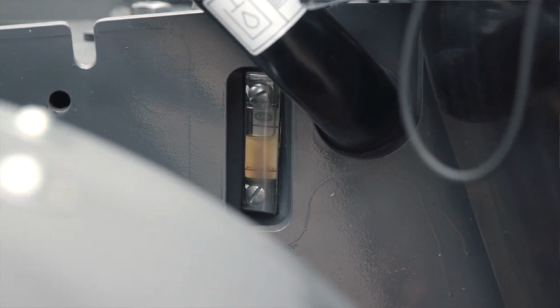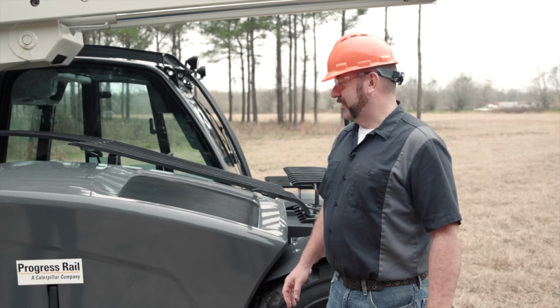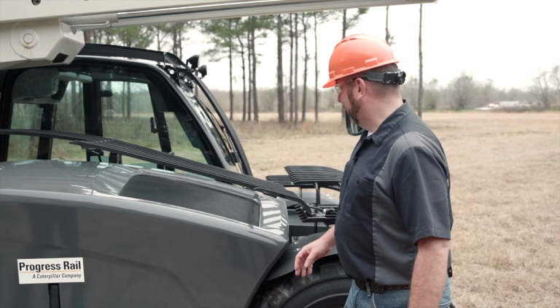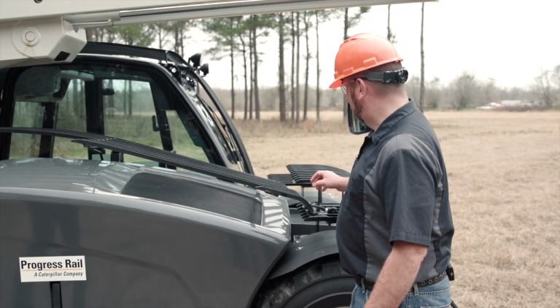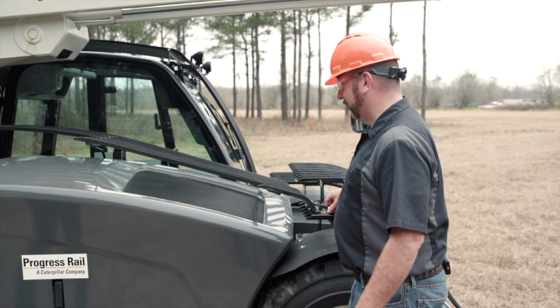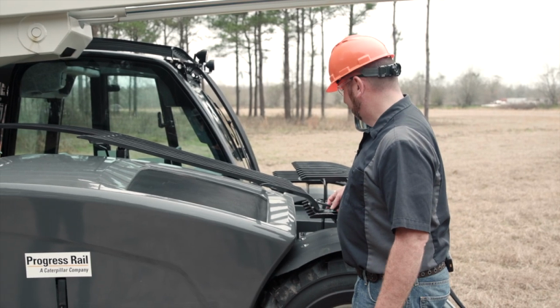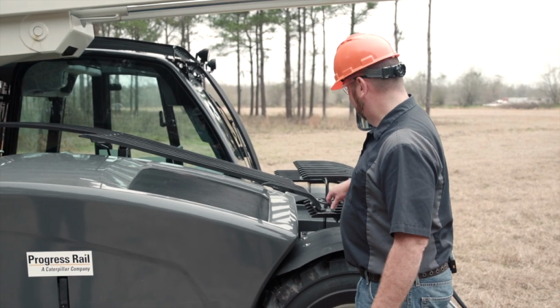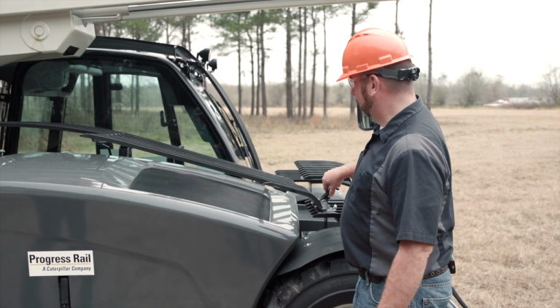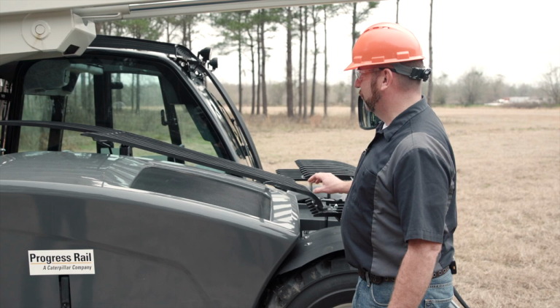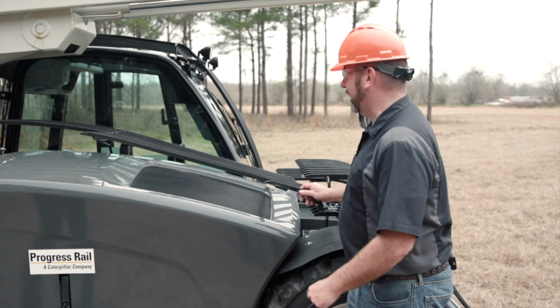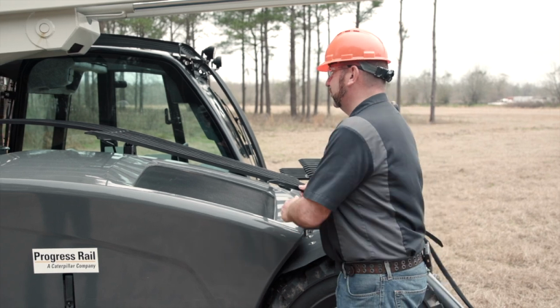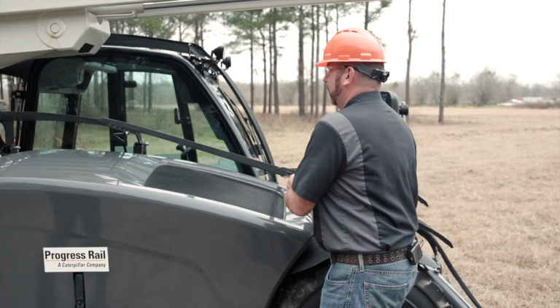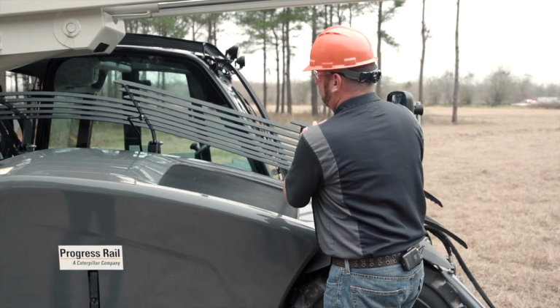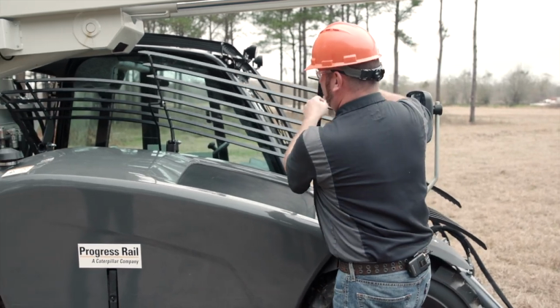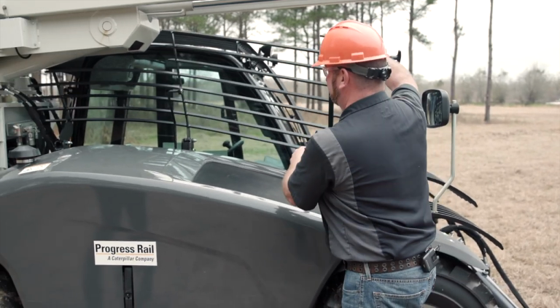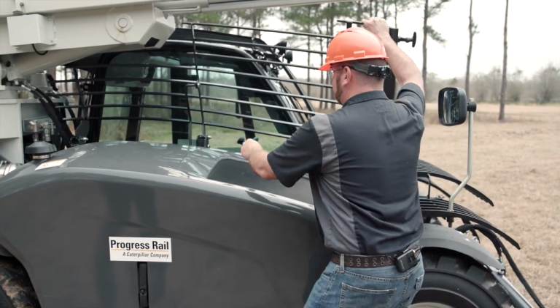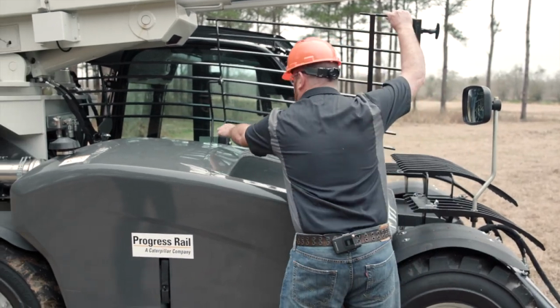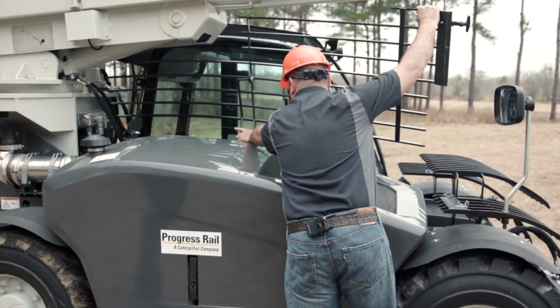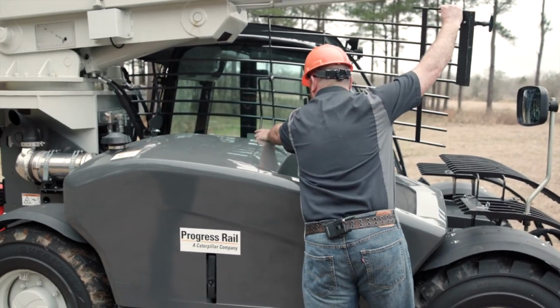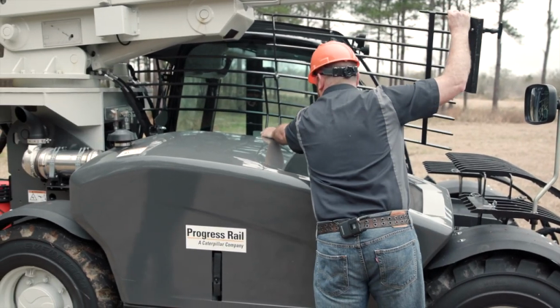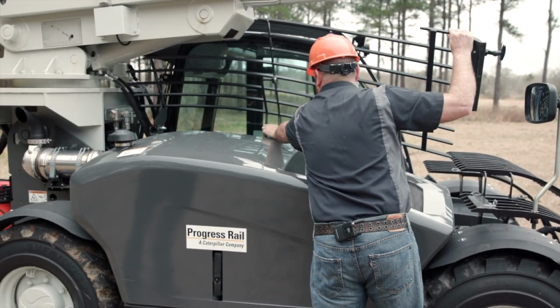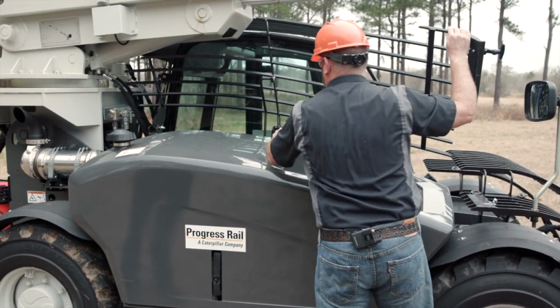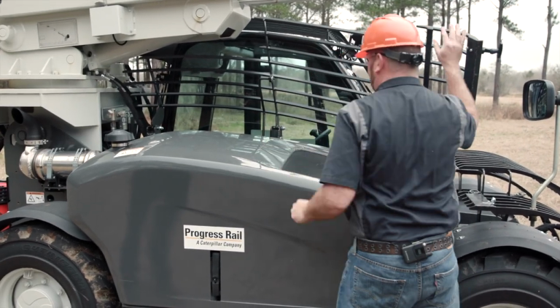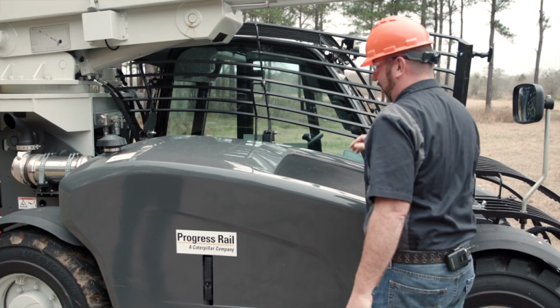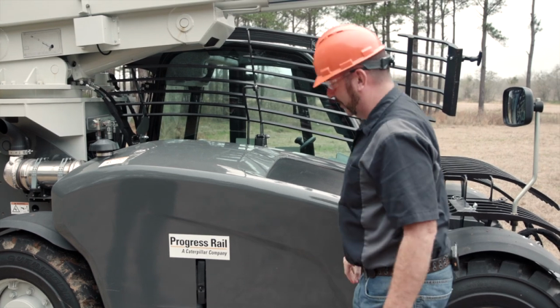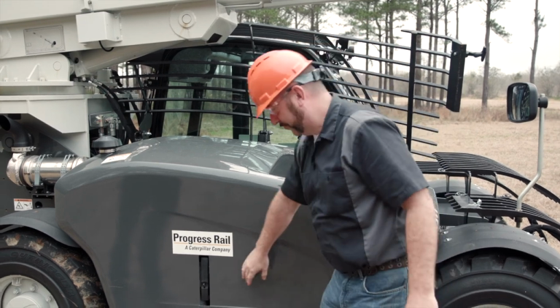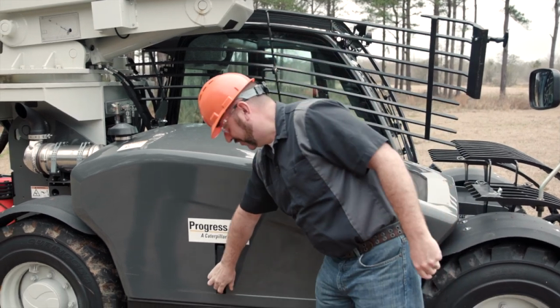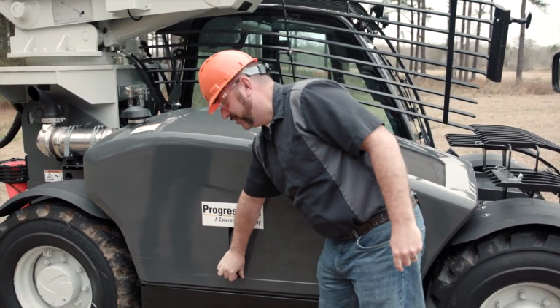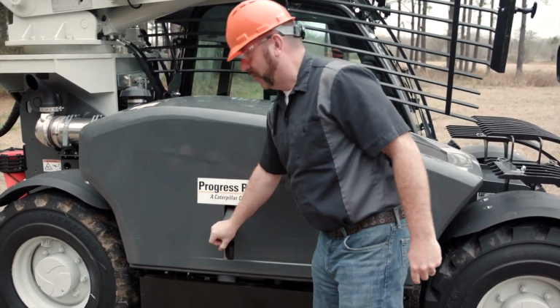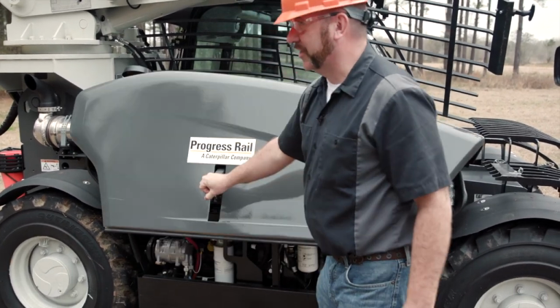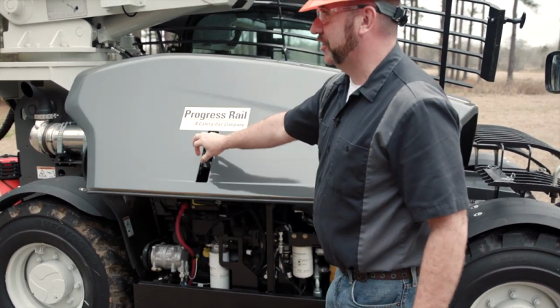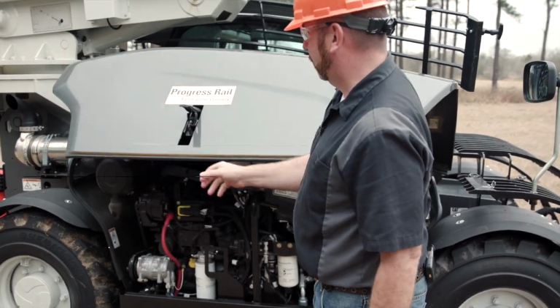To check the engine oil level, you remove the latch, open the guard, secure the guard prop rod, and open the engine cowl.